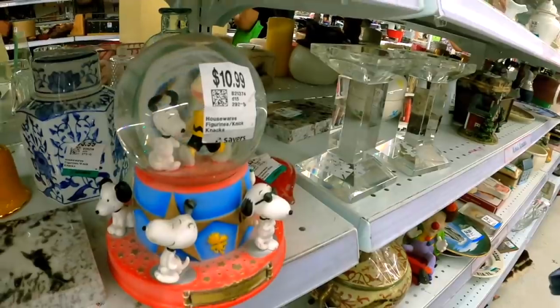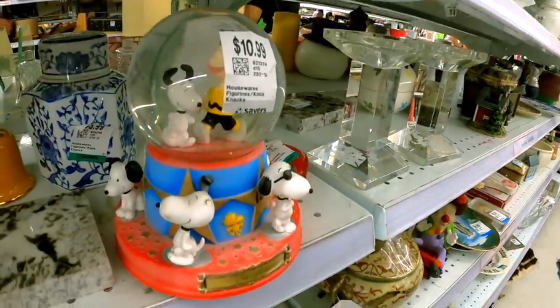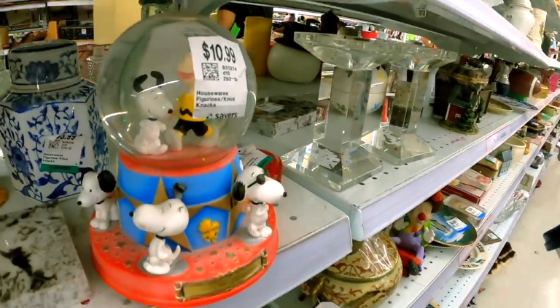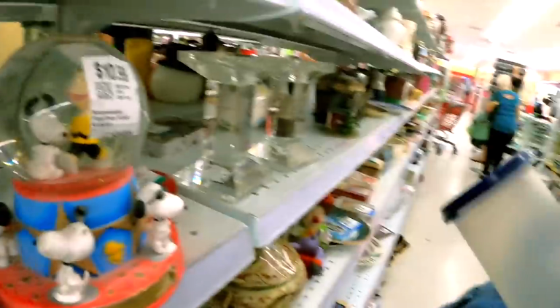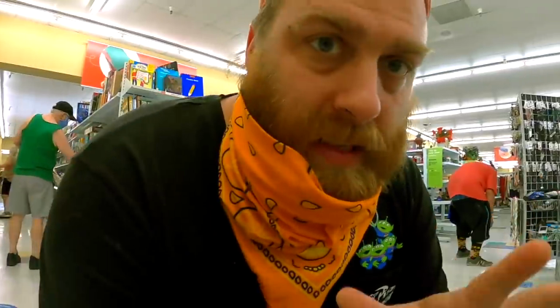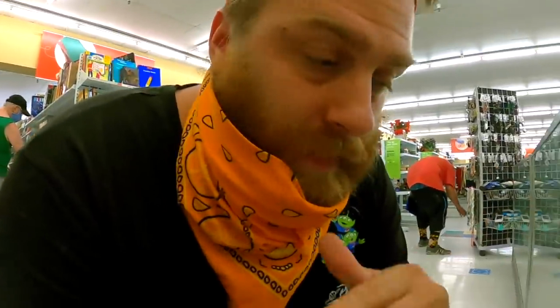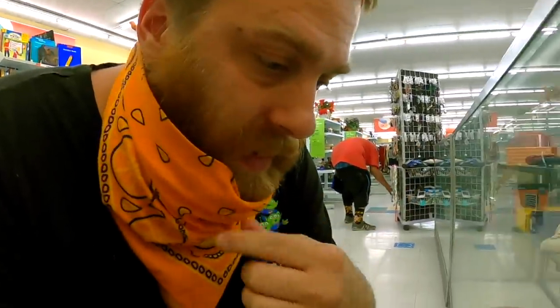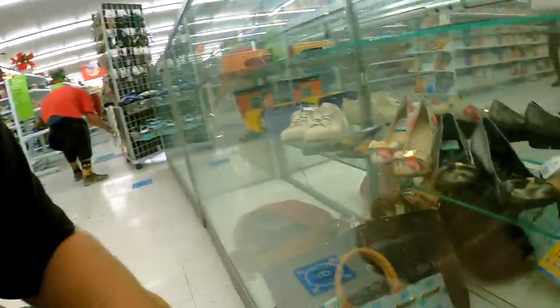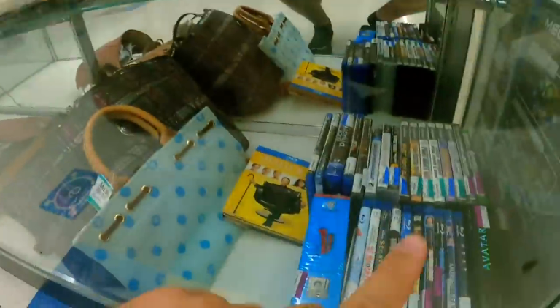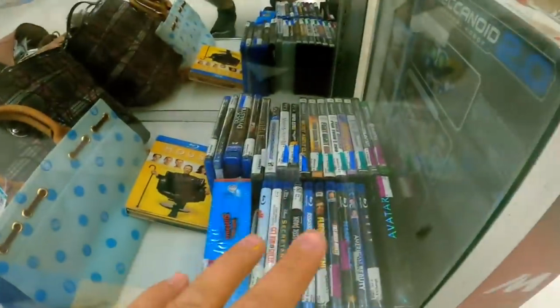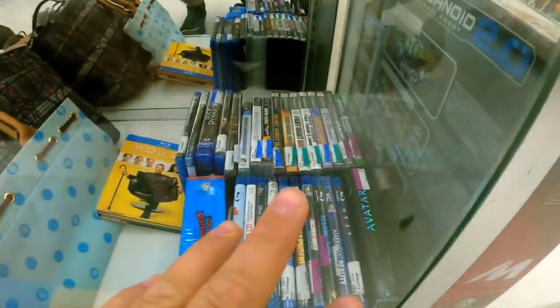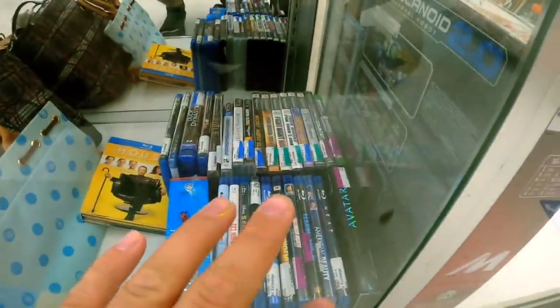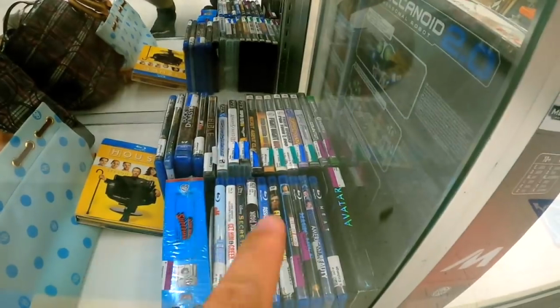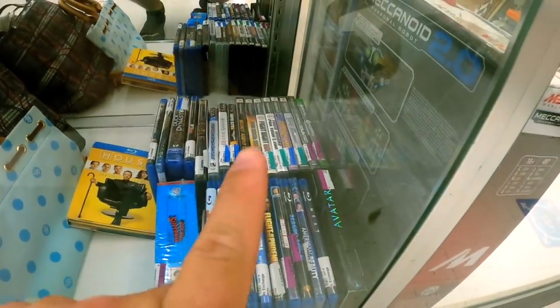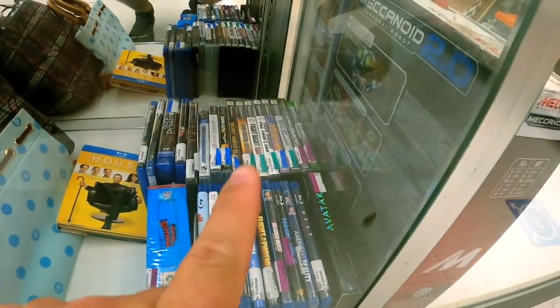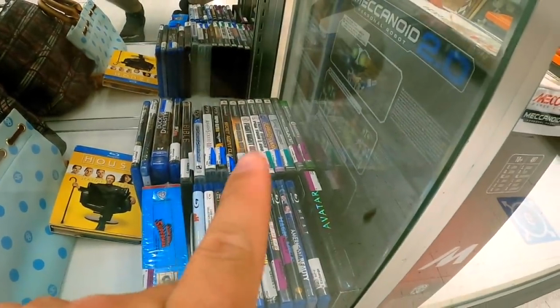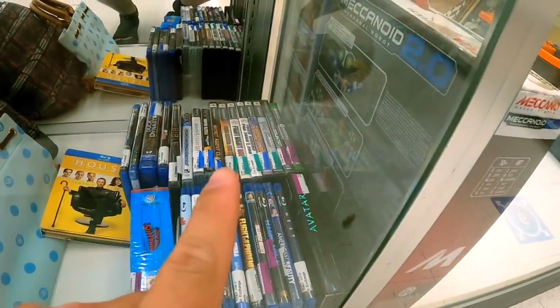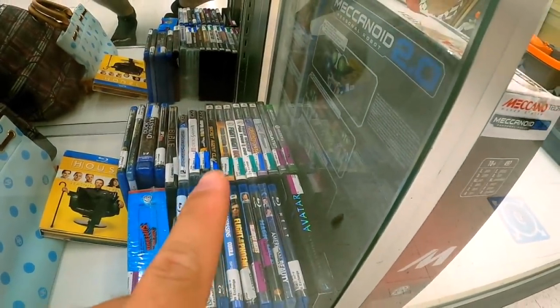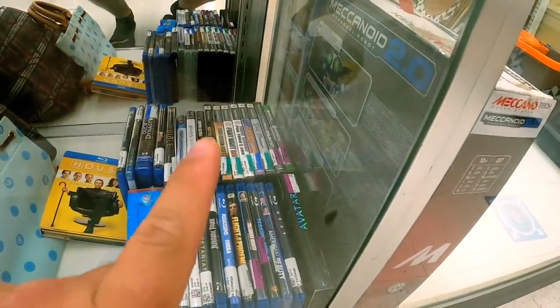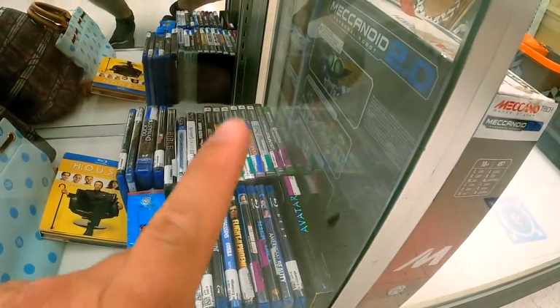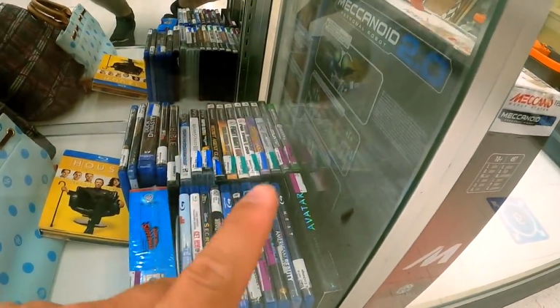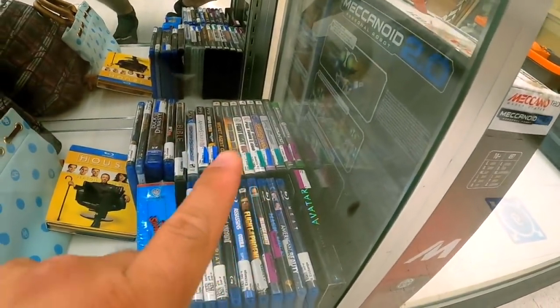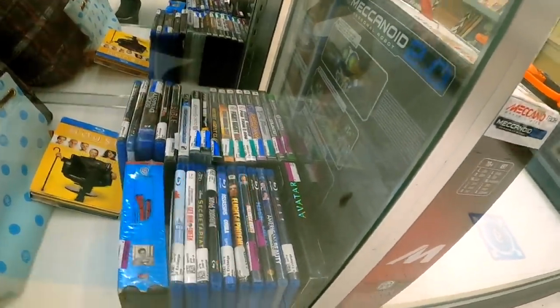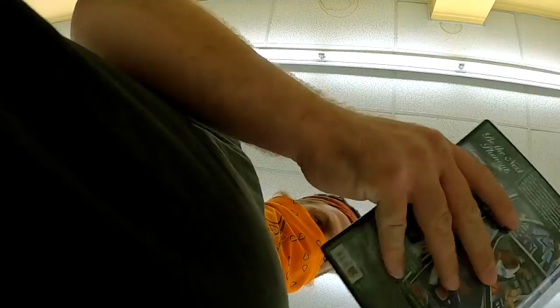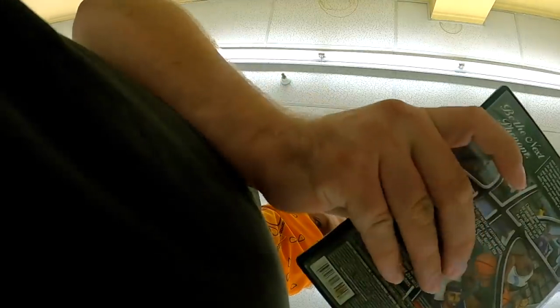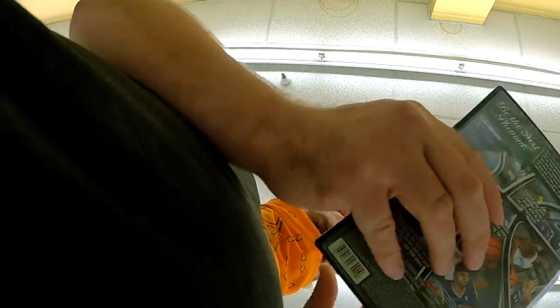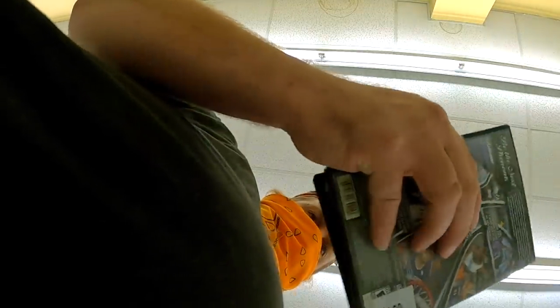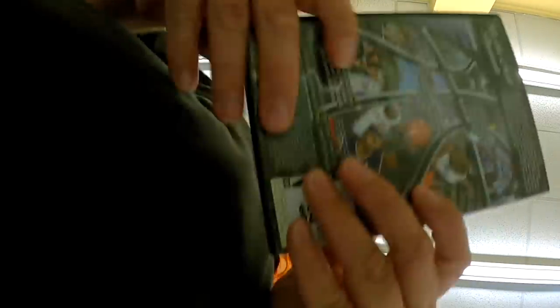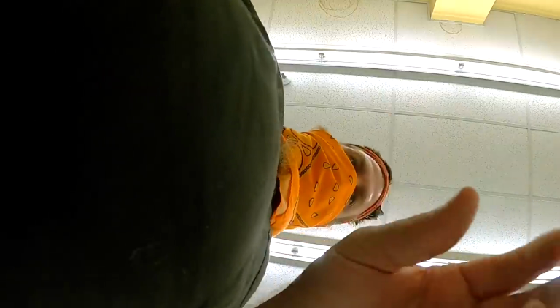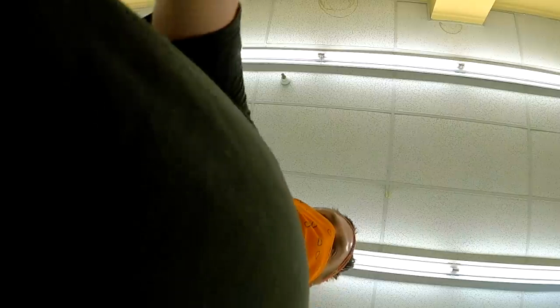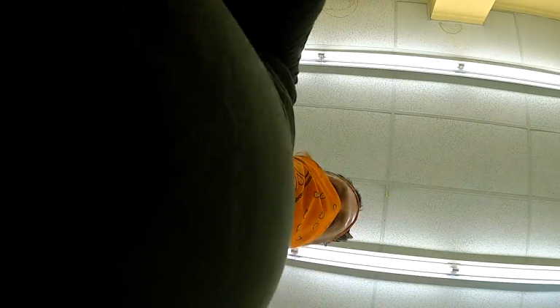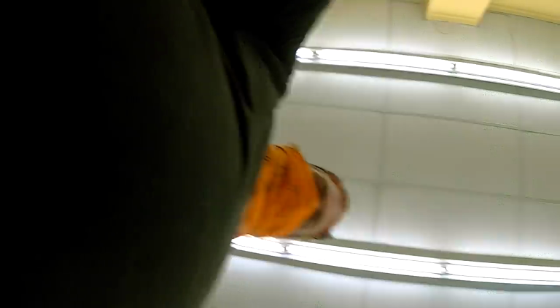Last couple half-off days the video games have been in this box and pretty much been the same, but I think I've seen a couple things worth getting so let's see. I'll just take those two please.